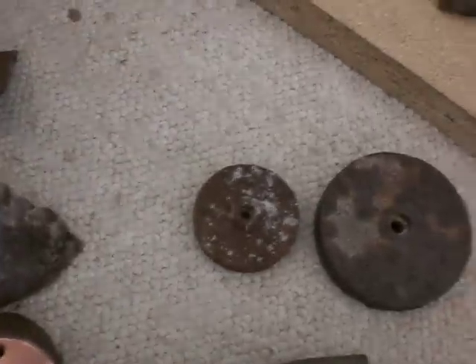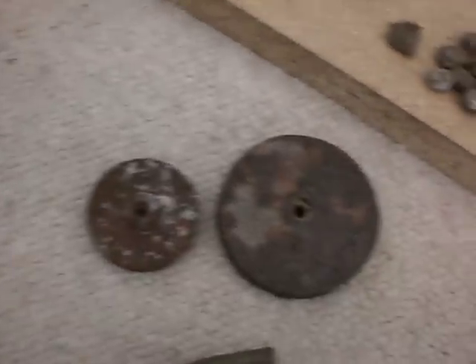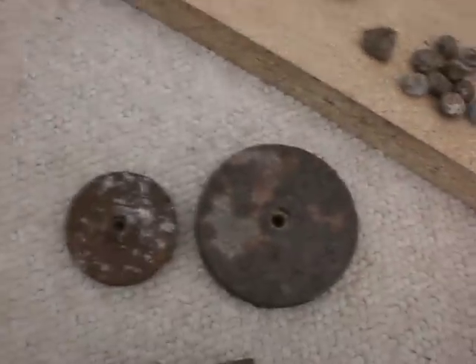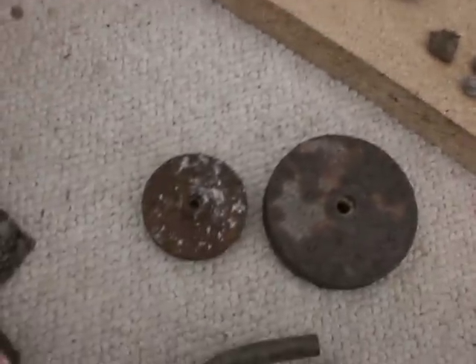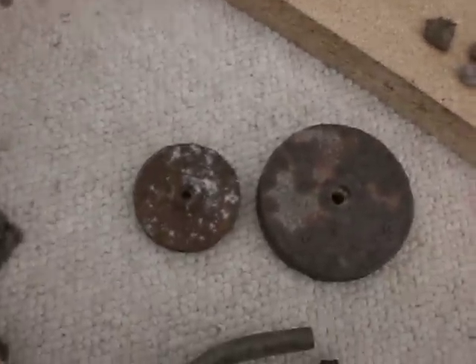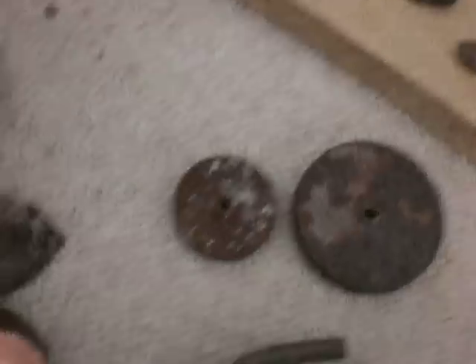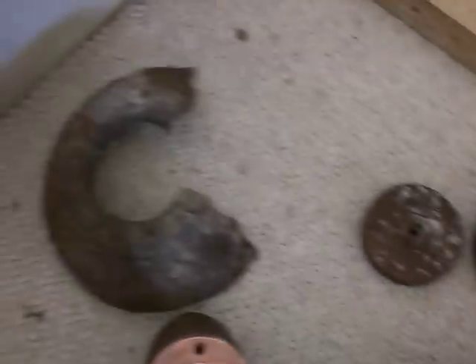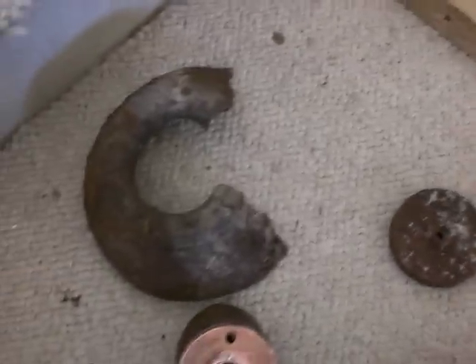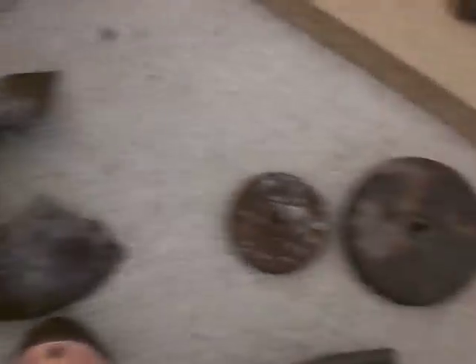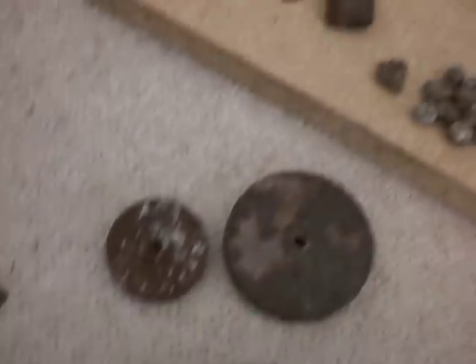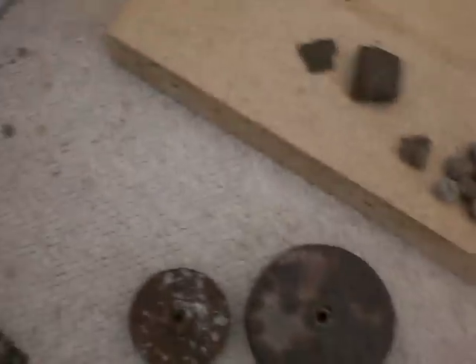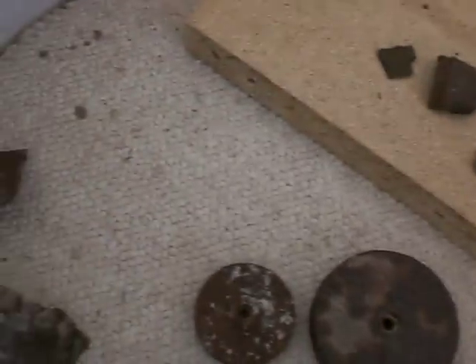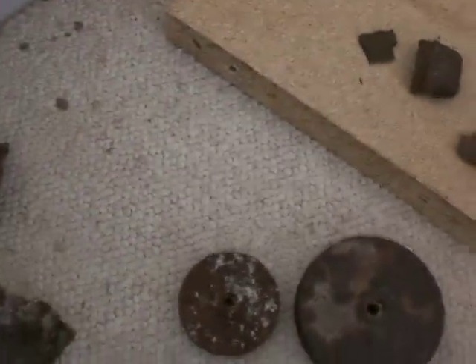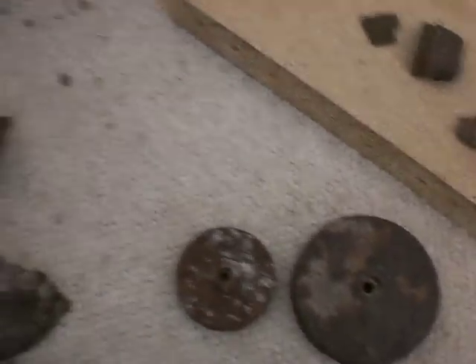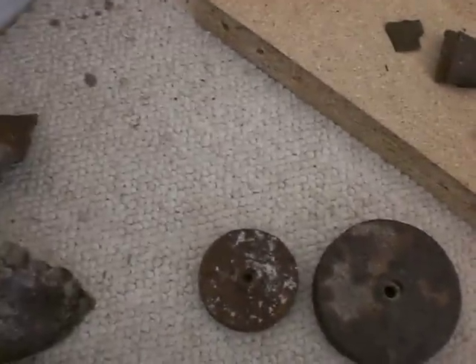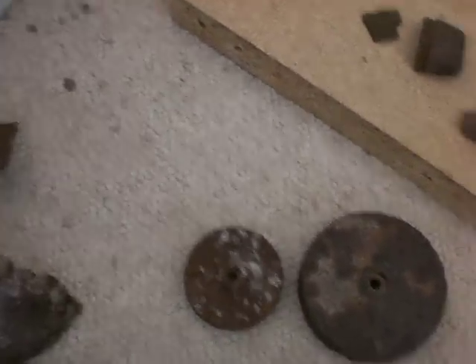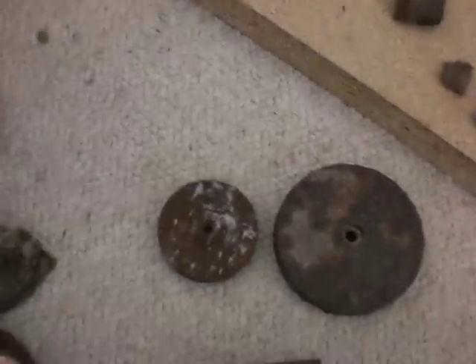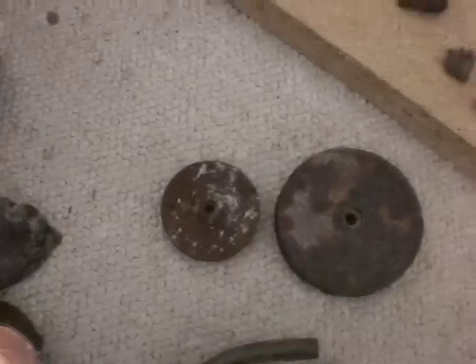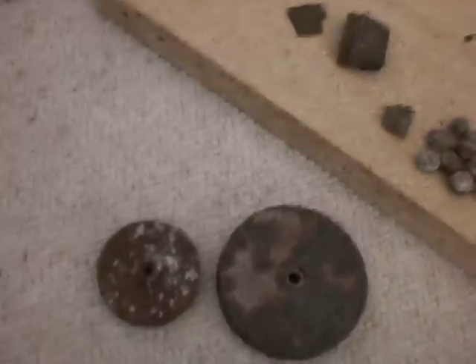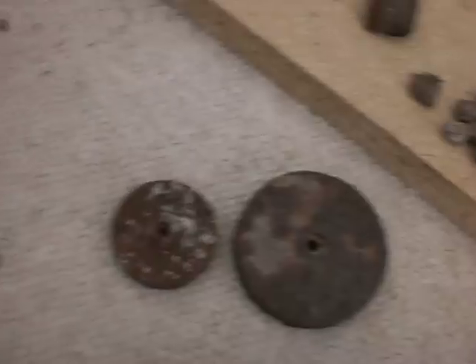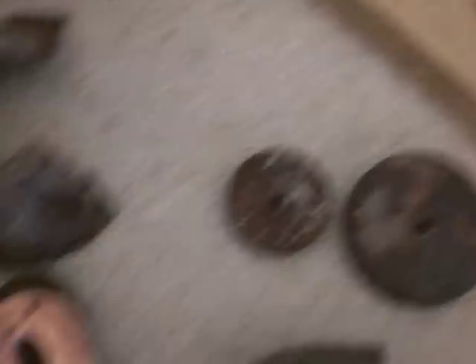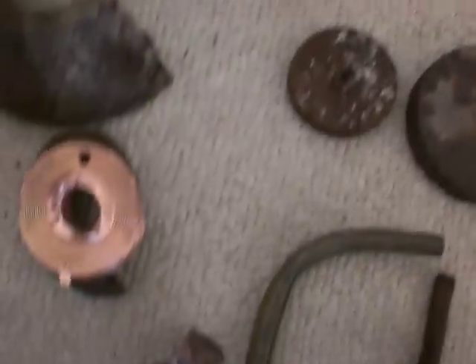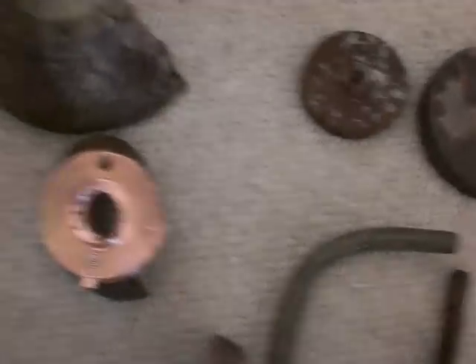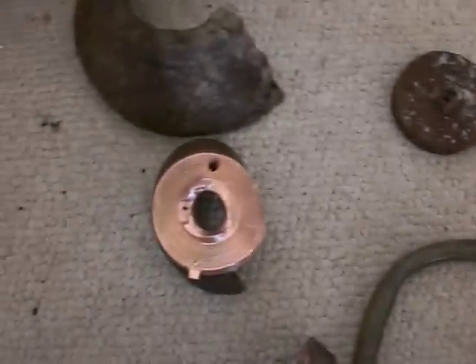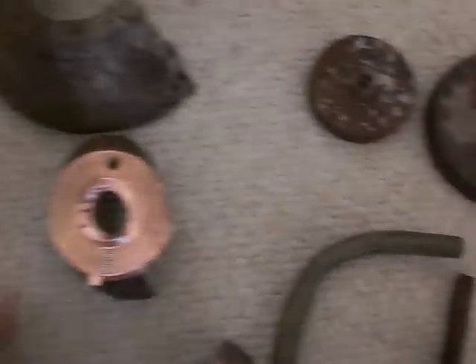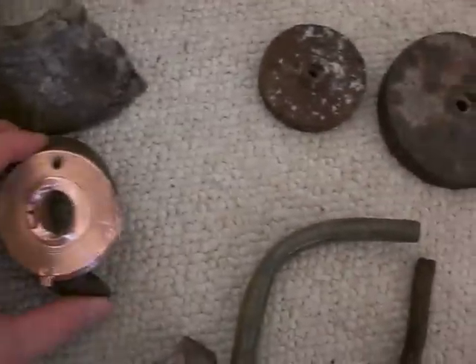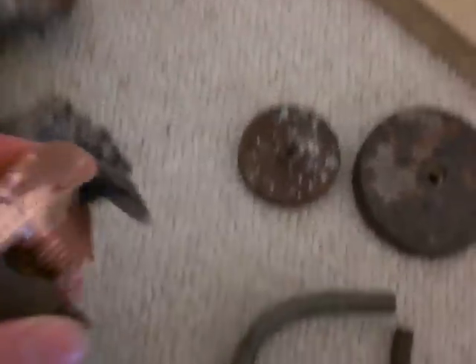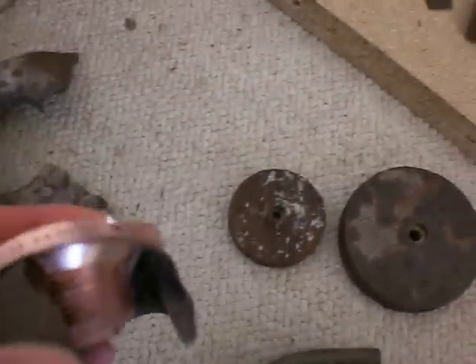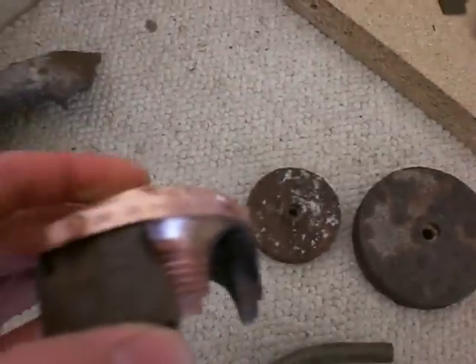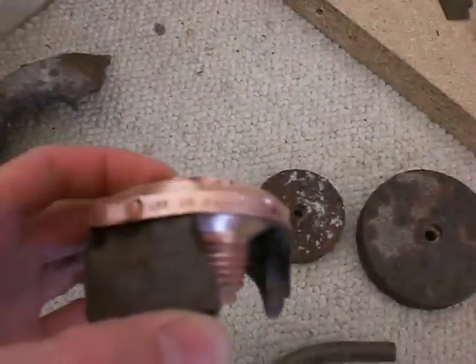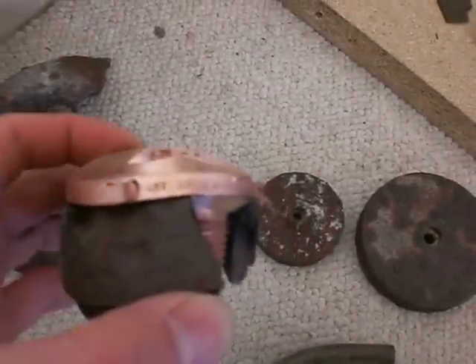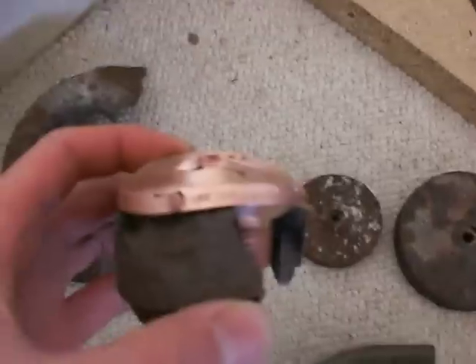Maybe I'll be able to find an actual shell for this and determine what caliber it is. I'll just keep looking around. Thanks for watching.